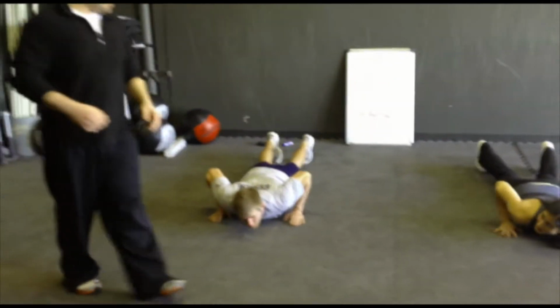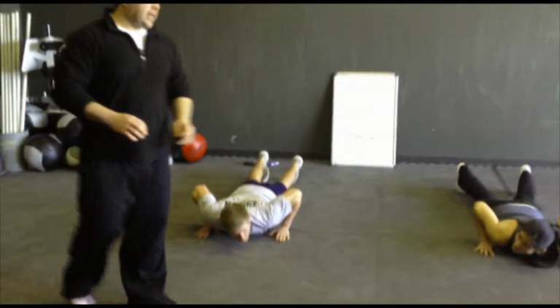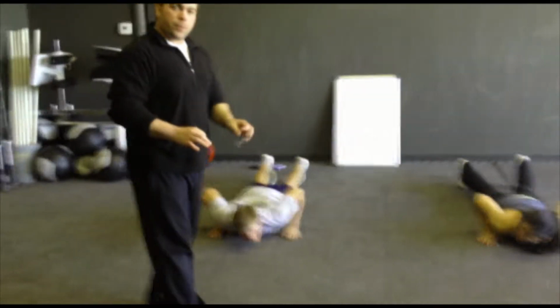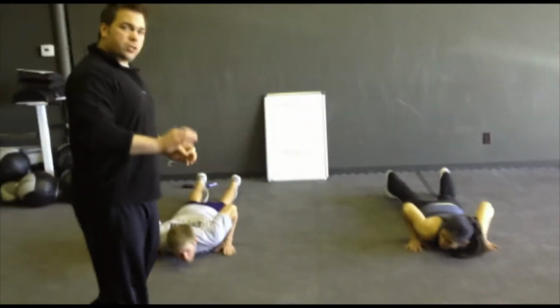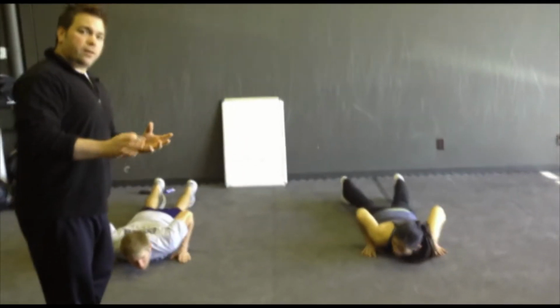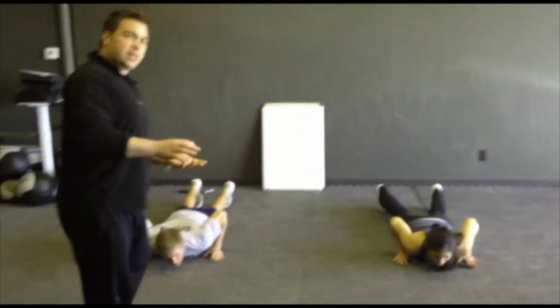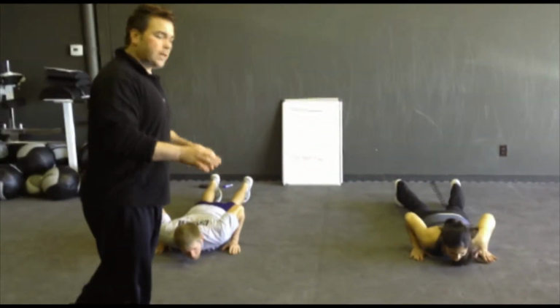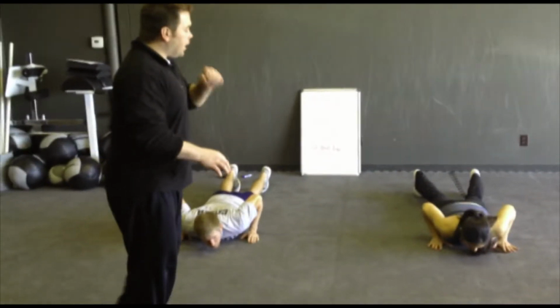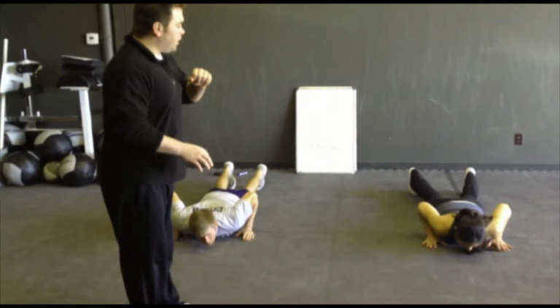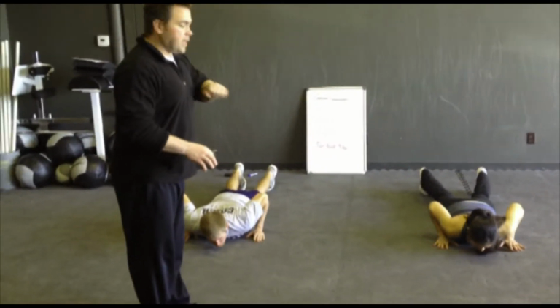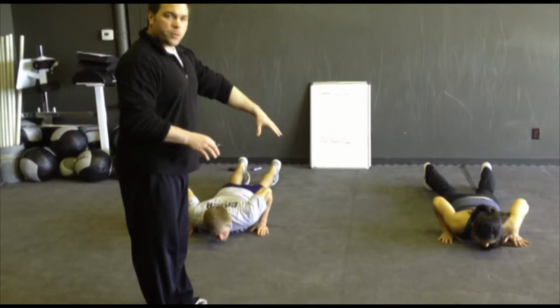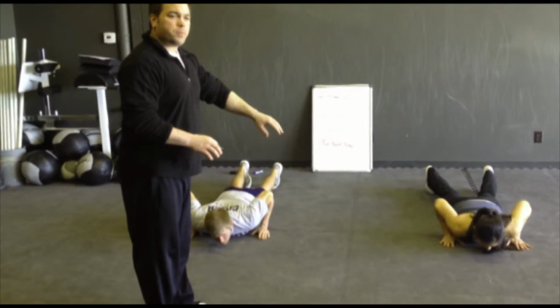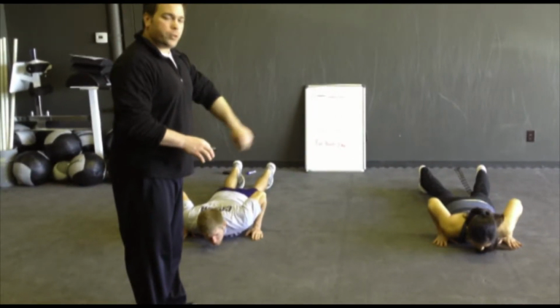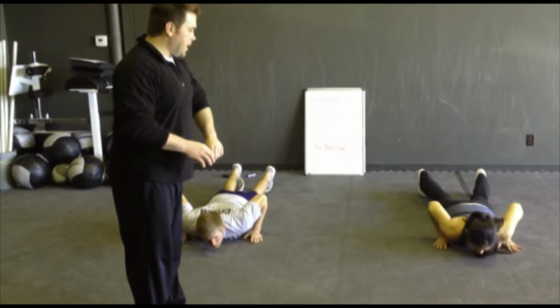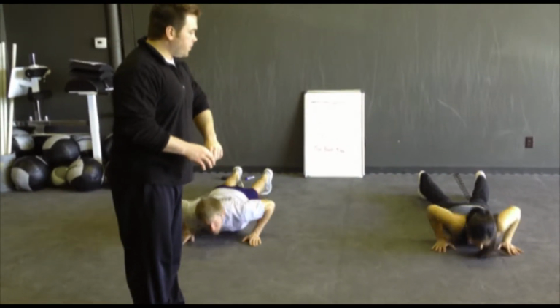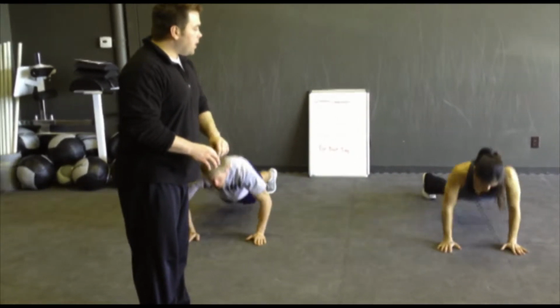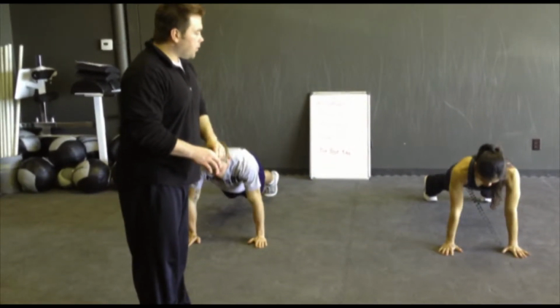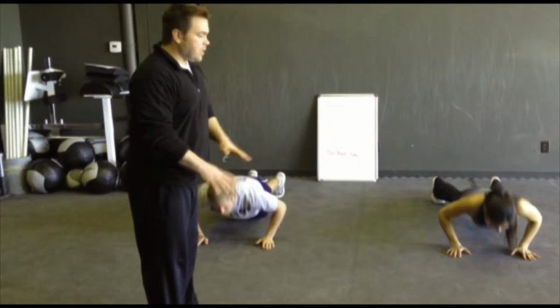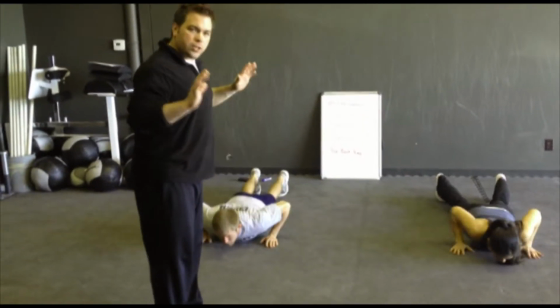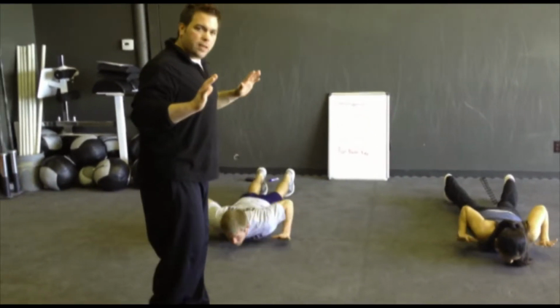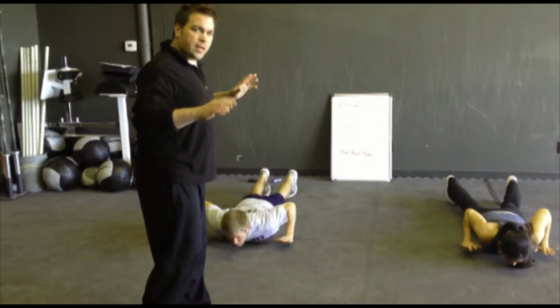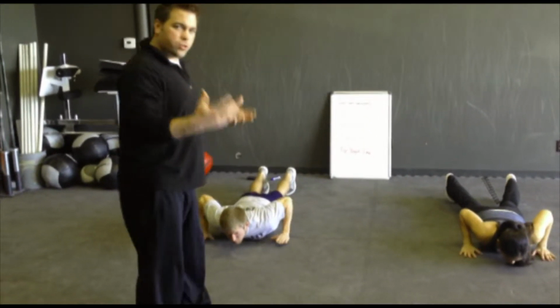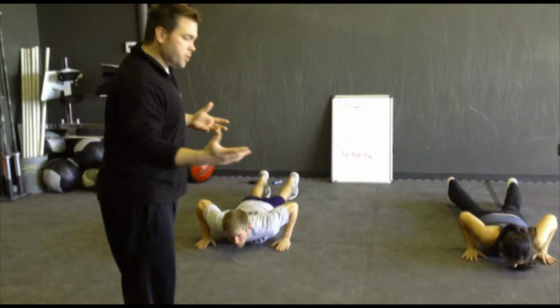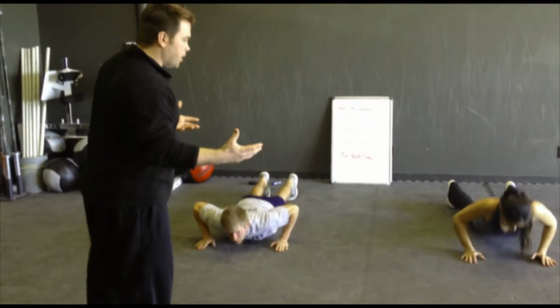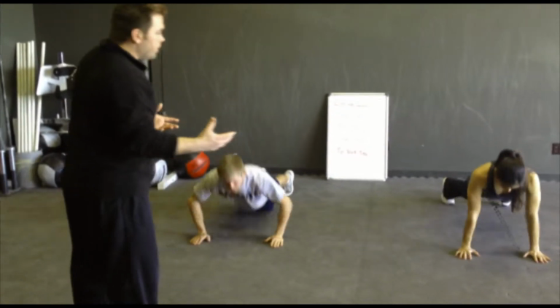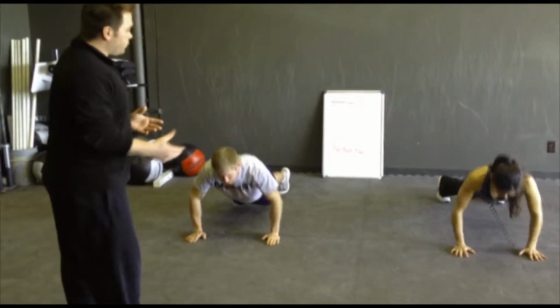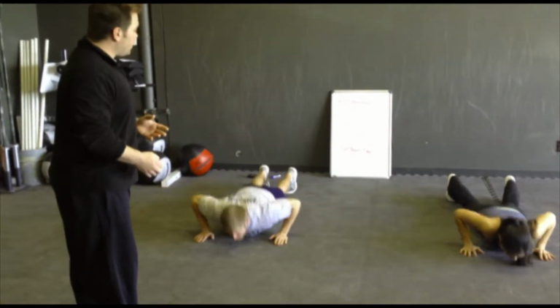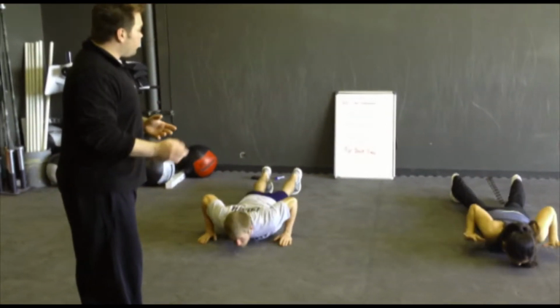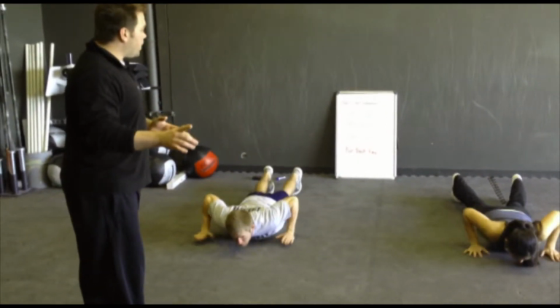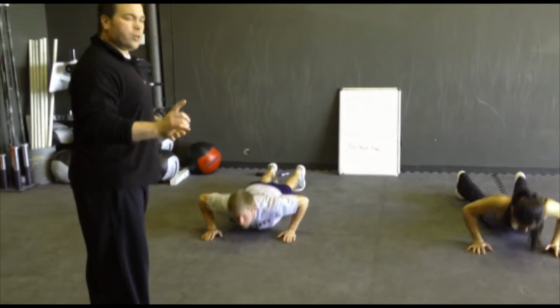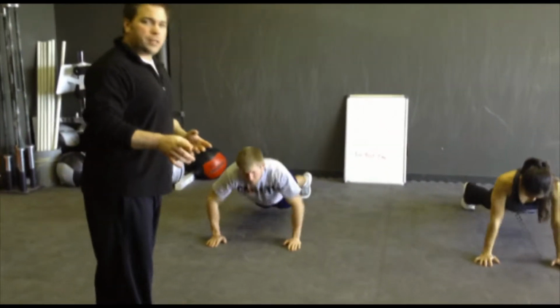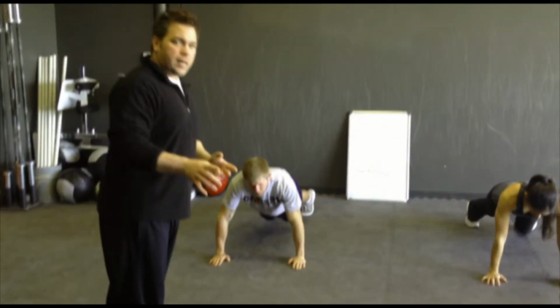So we have push-ups first. Again, just a reminder if you missed last week: with the hand release push-ups, push all the way up and then all the way back down, release your hands off the ground. So it's a true hands-release push-up. From there, we're going to go to hollow rocks.